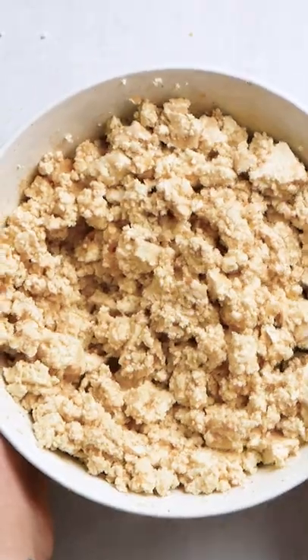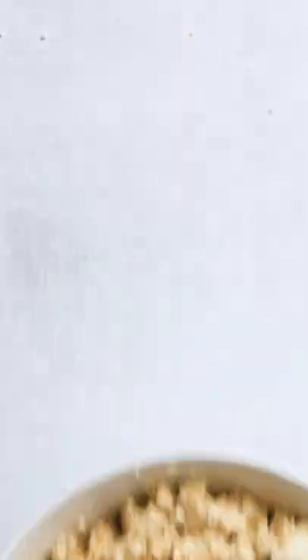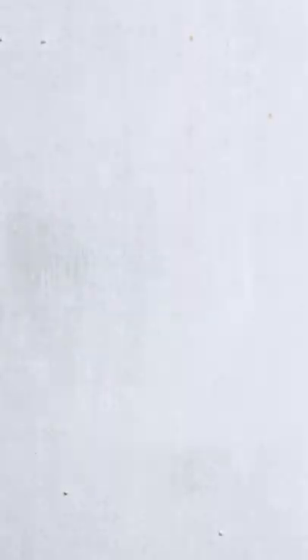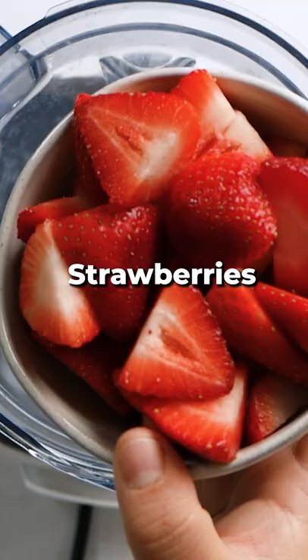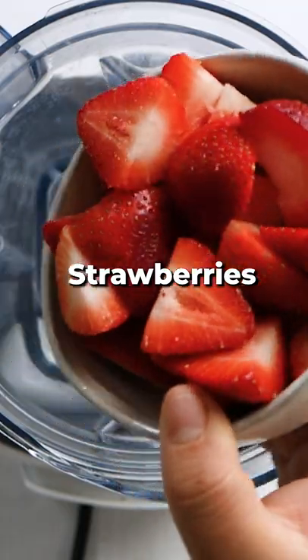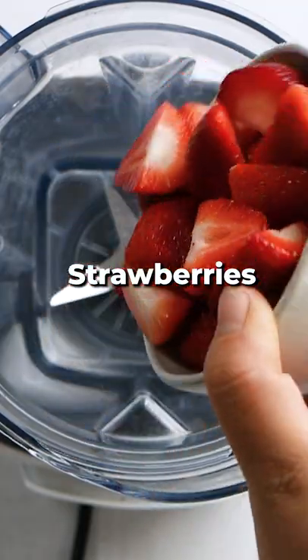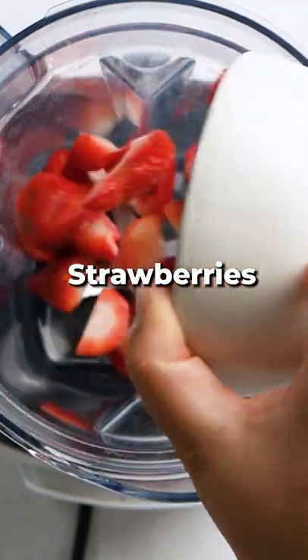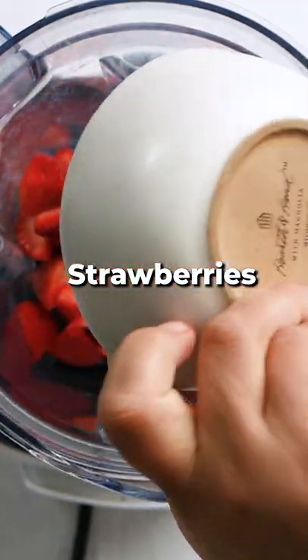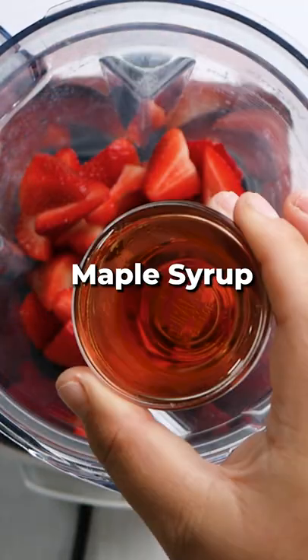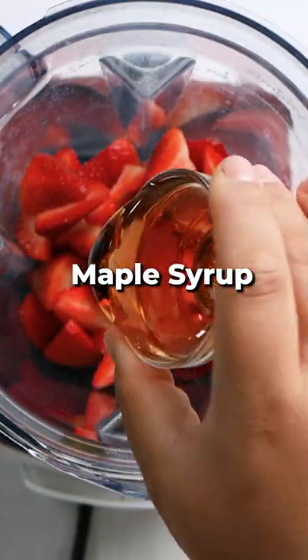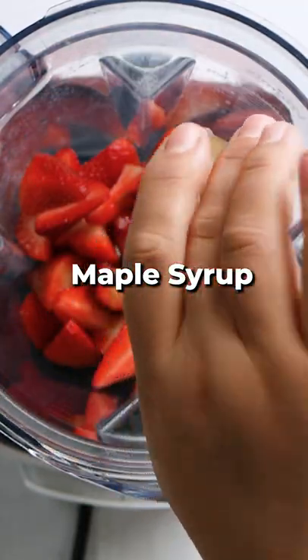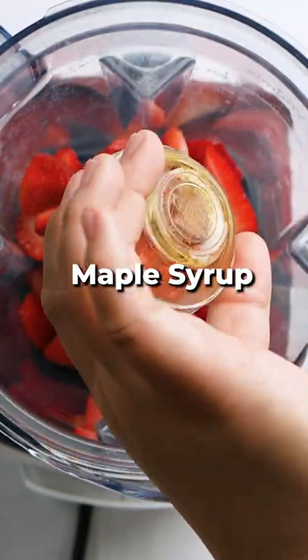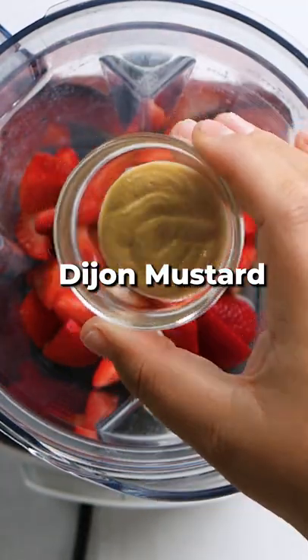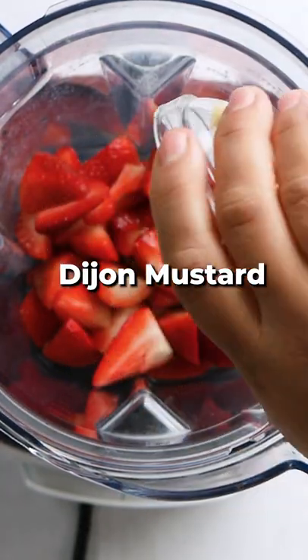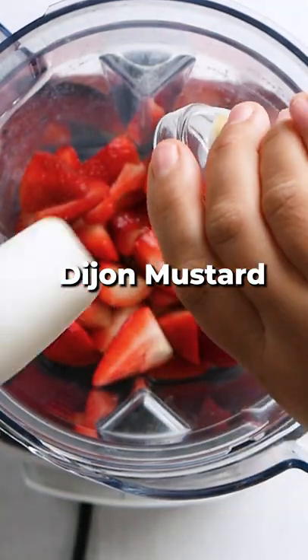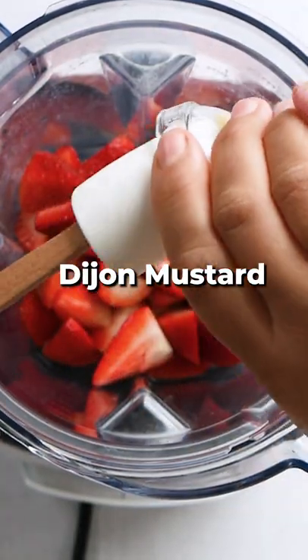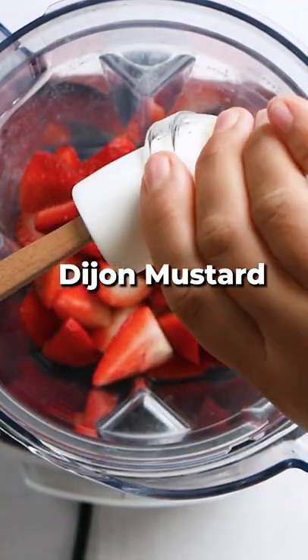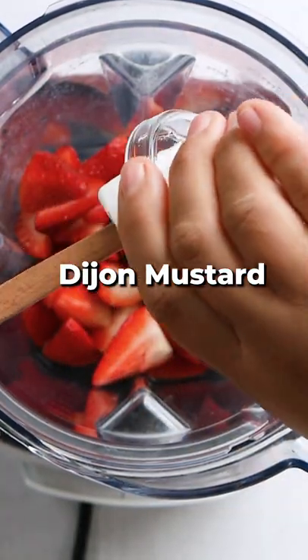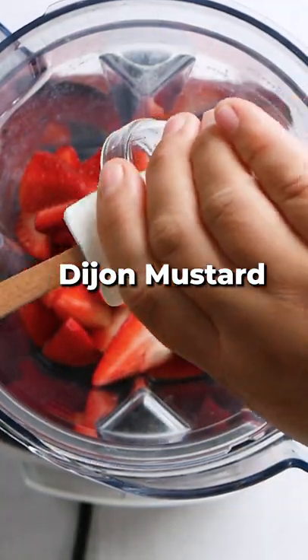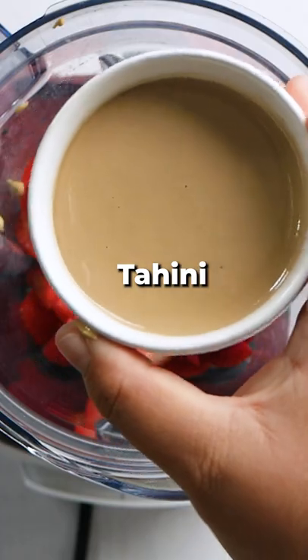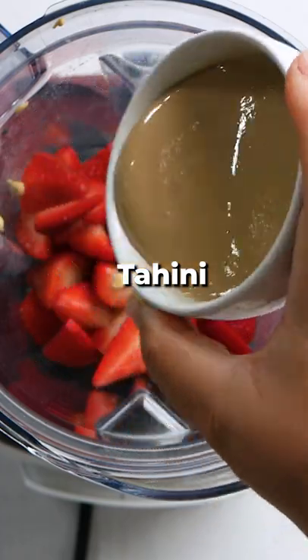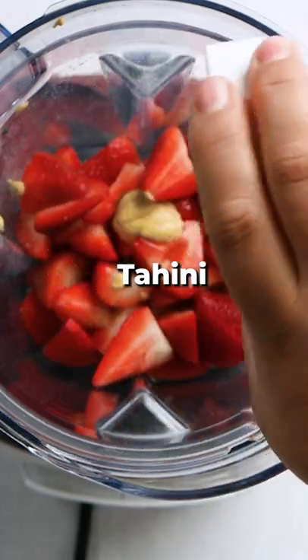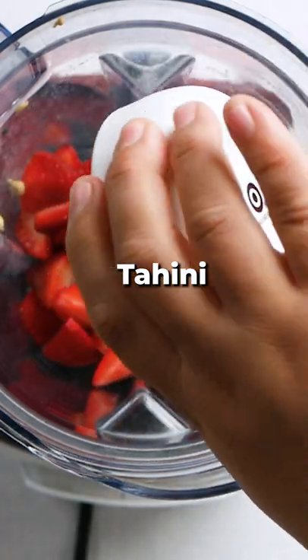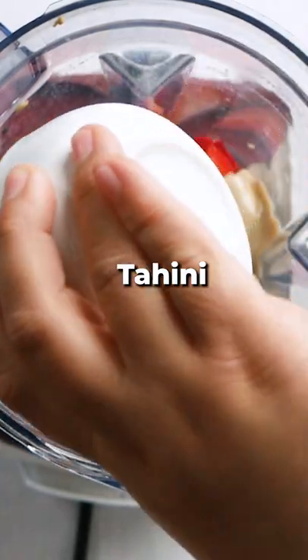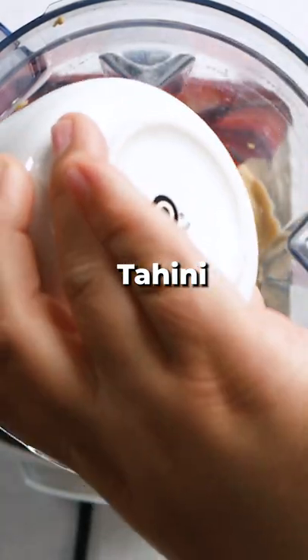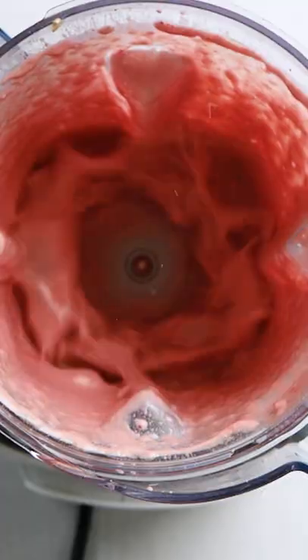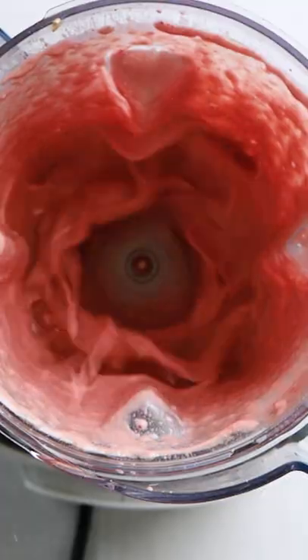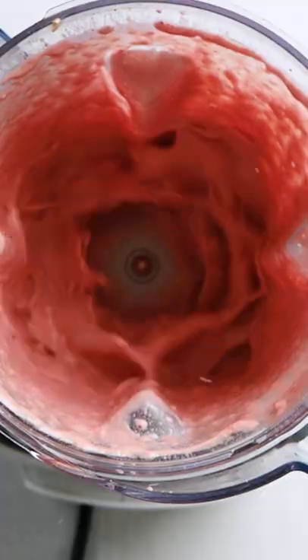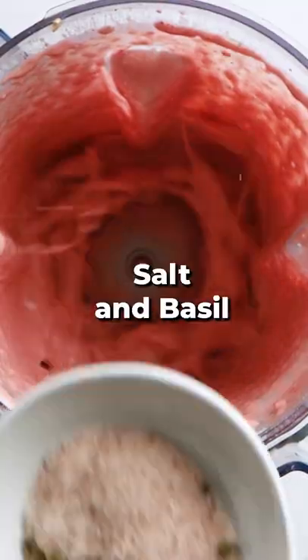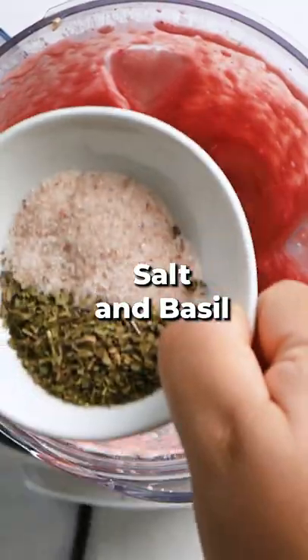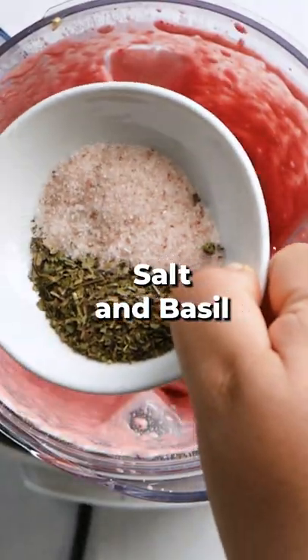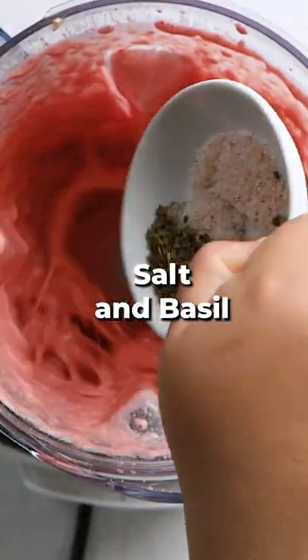Now make the dressing with strawberries, maple syrup, Dijon mustard, tahini, then add salt and basil.